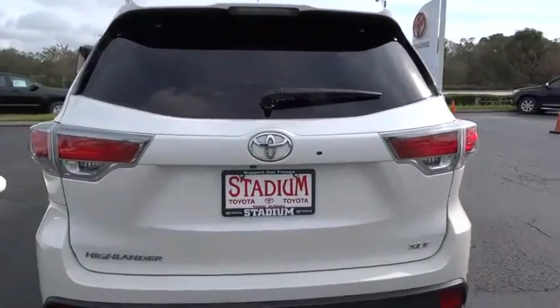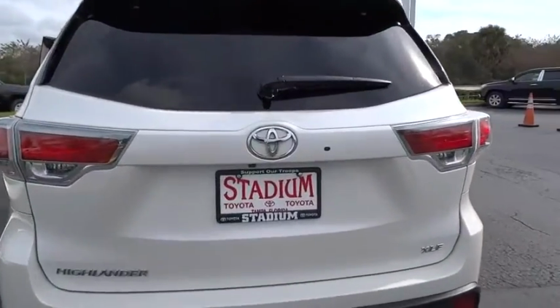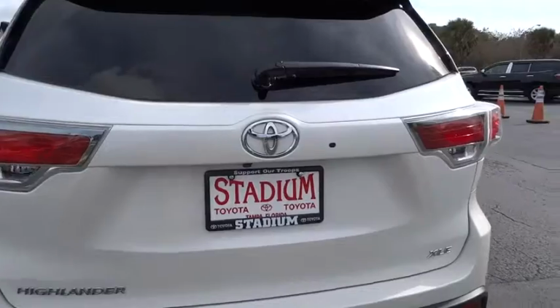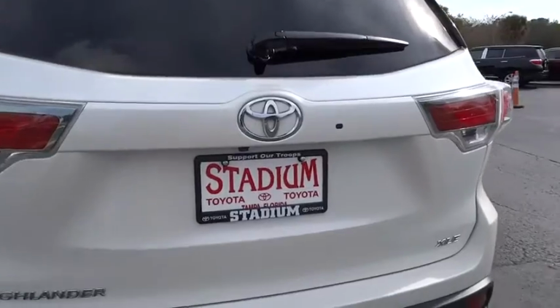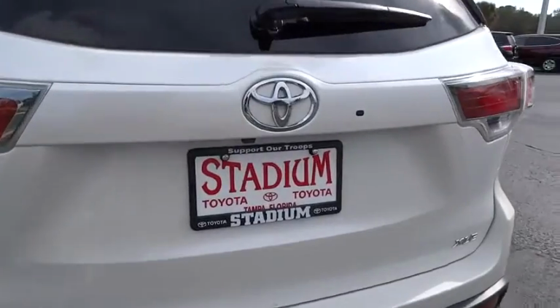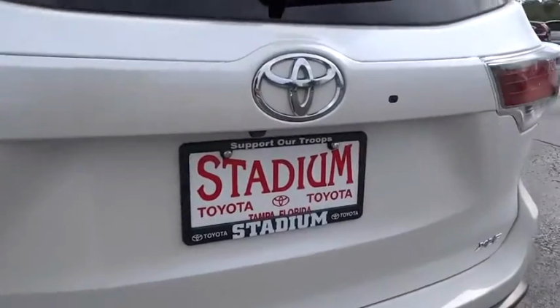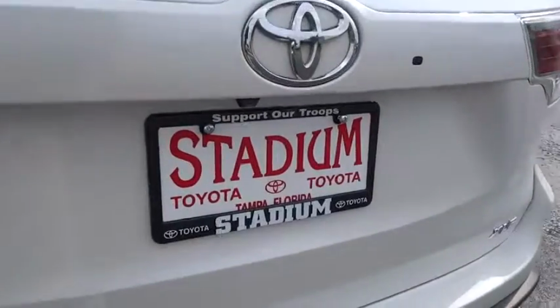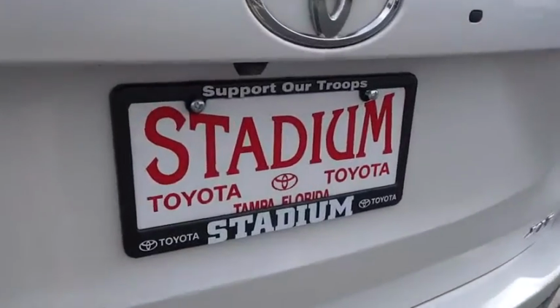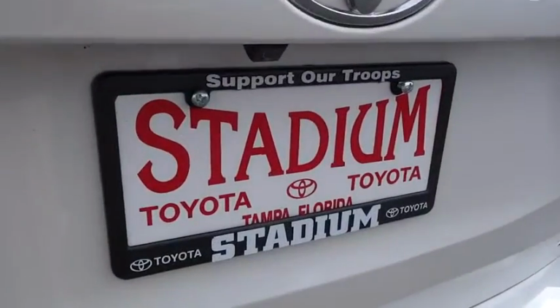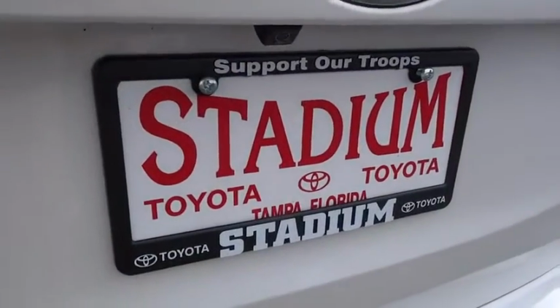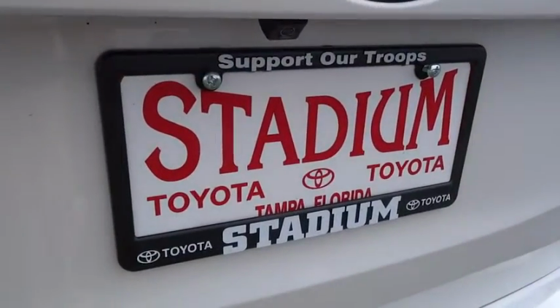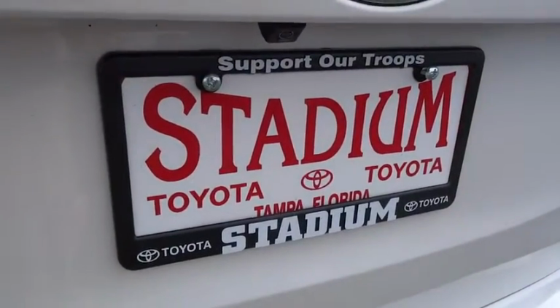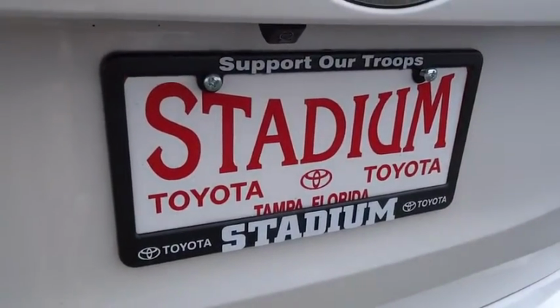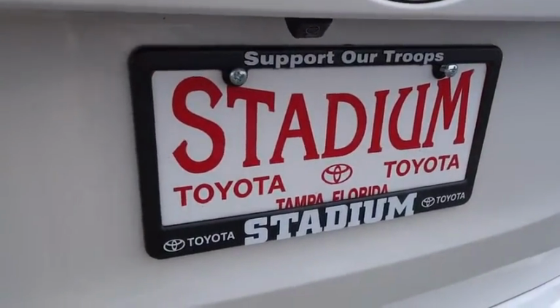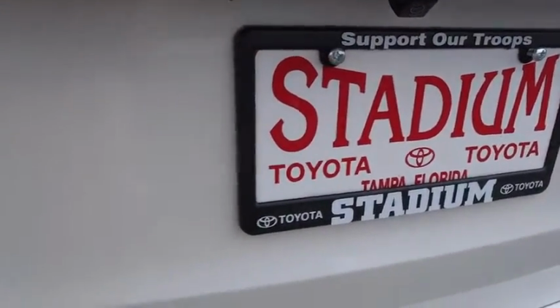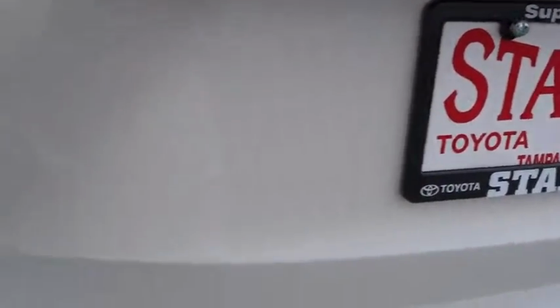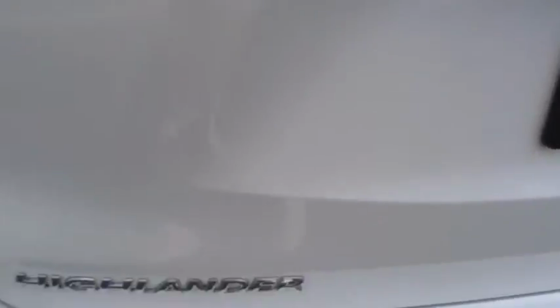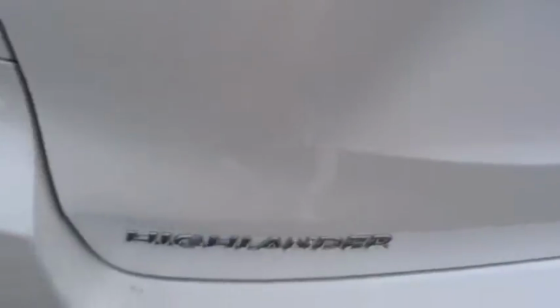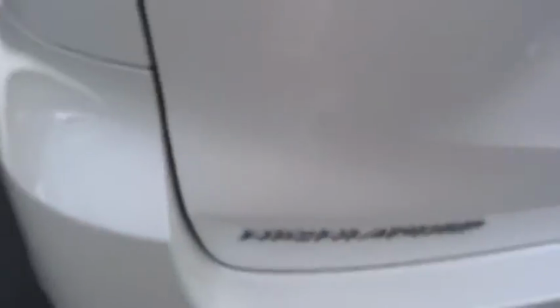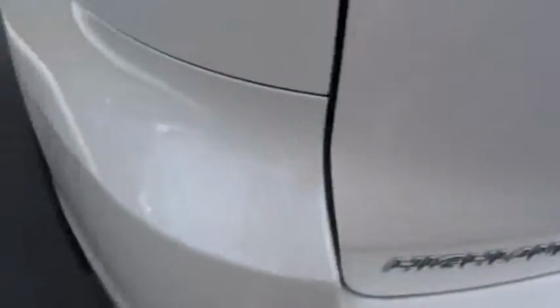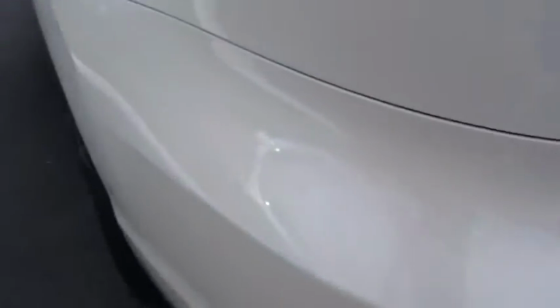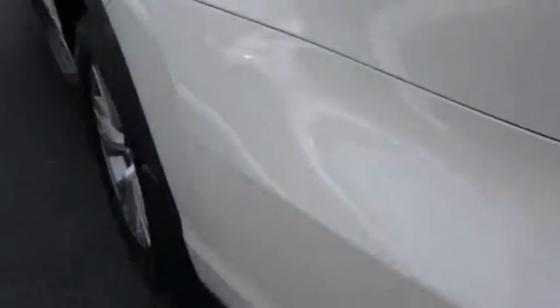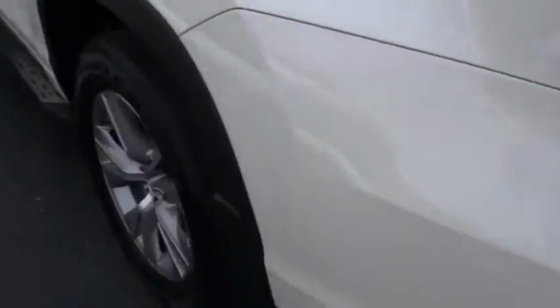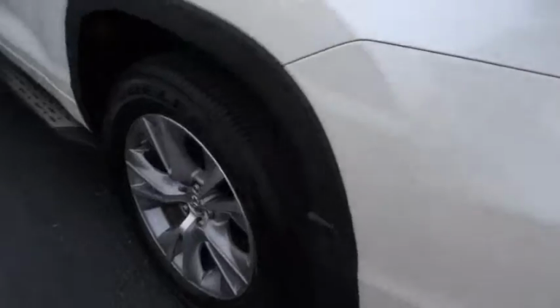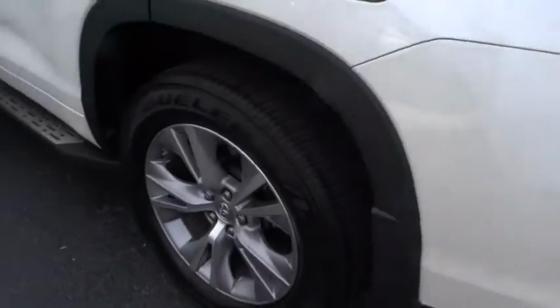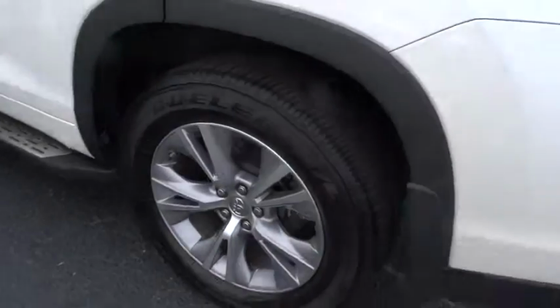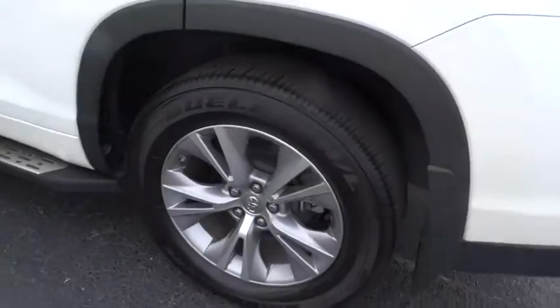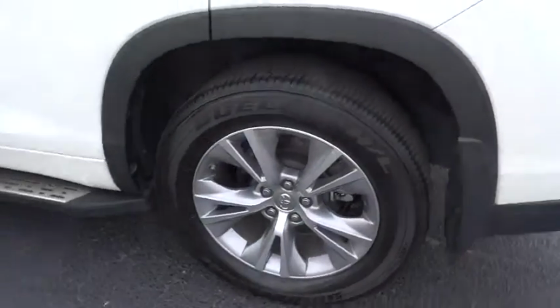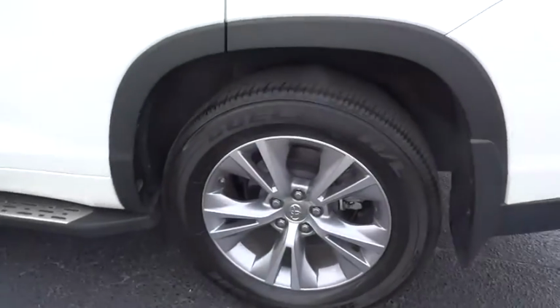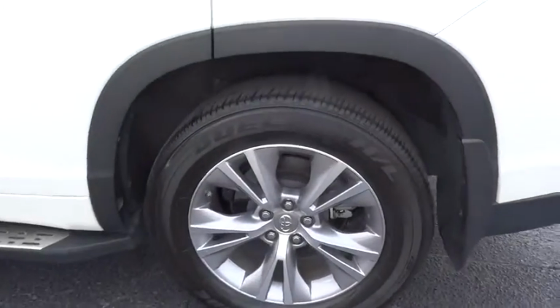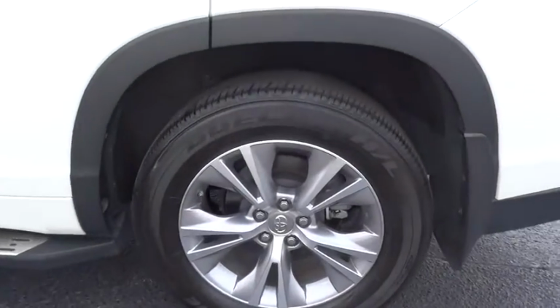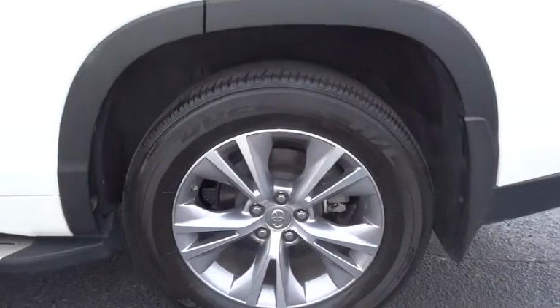A 2010 top safety pick, the Highlander is where substance meets style. This vehicle has less than 30,000 miles.